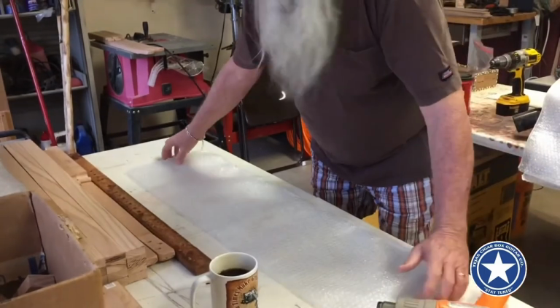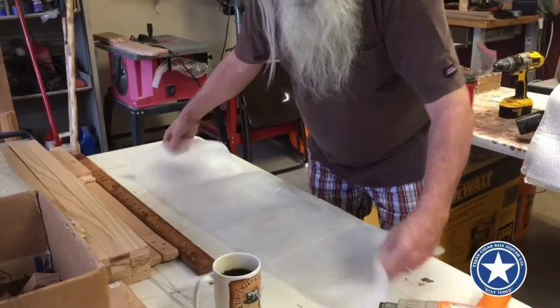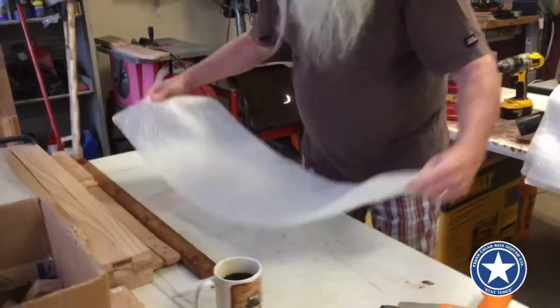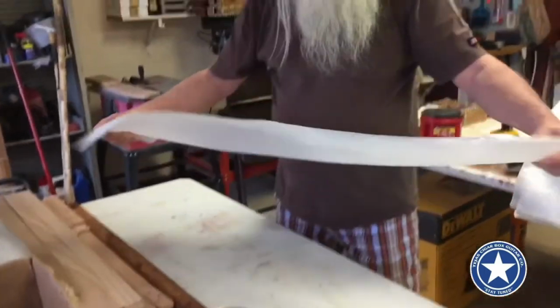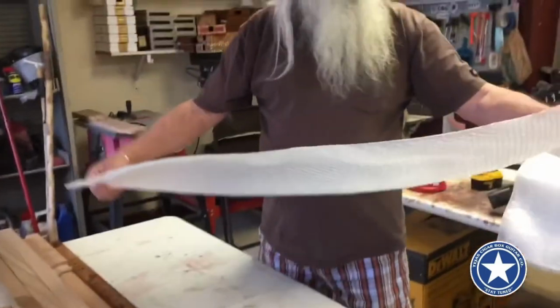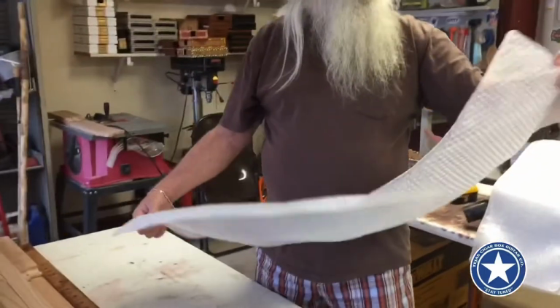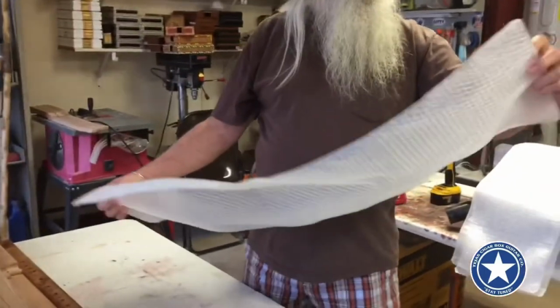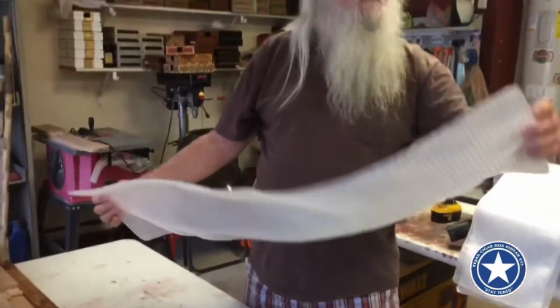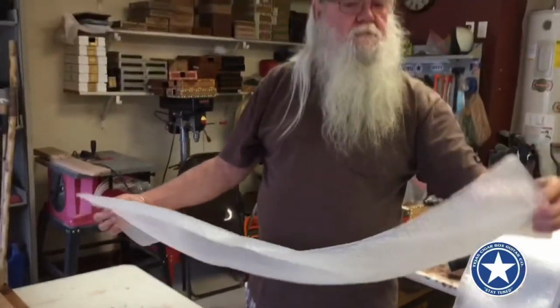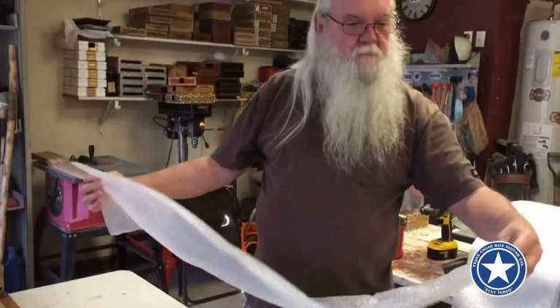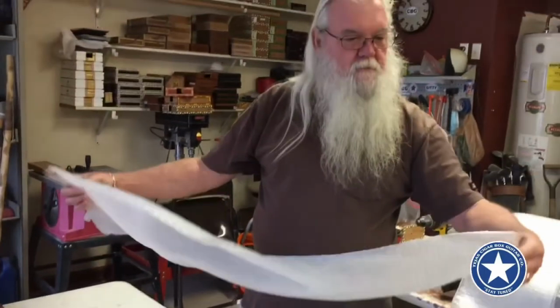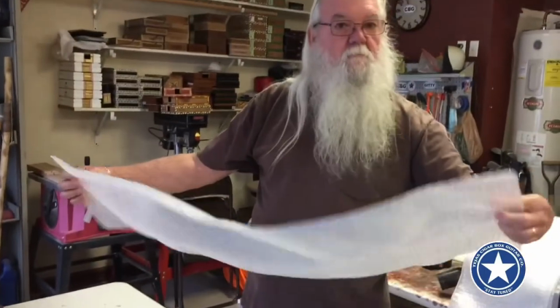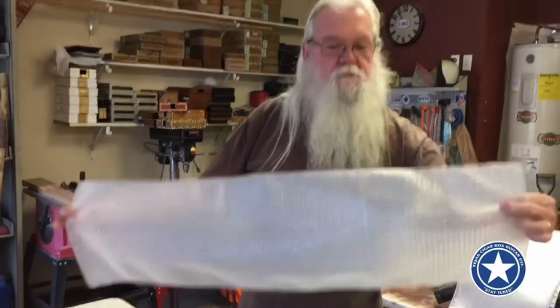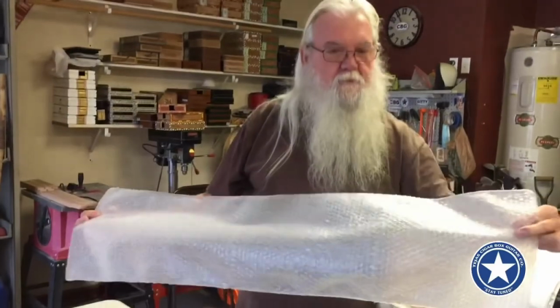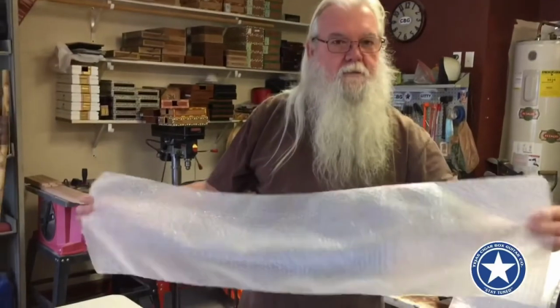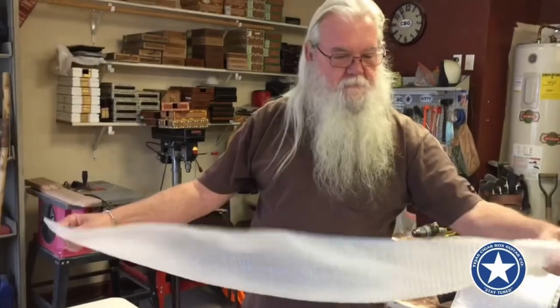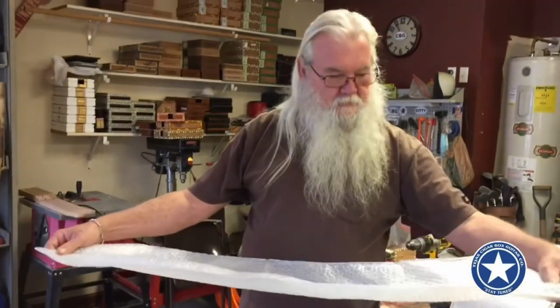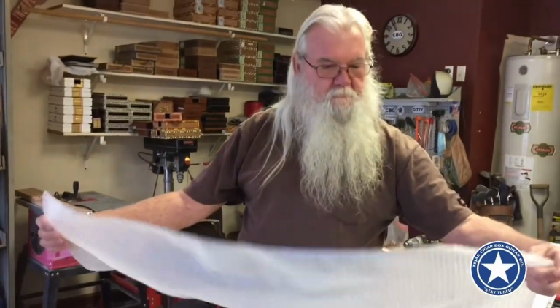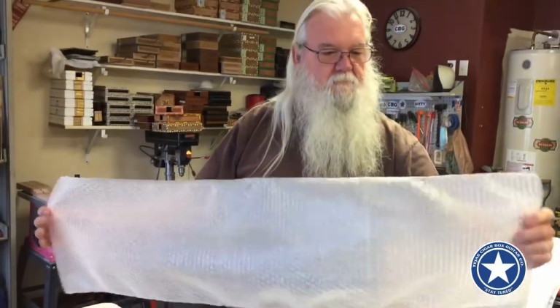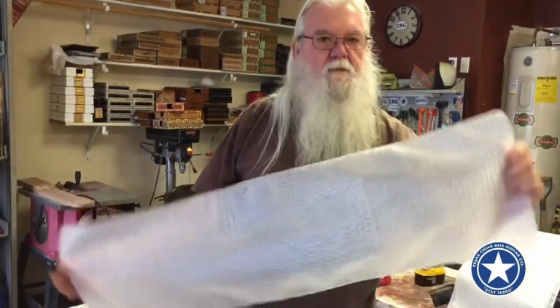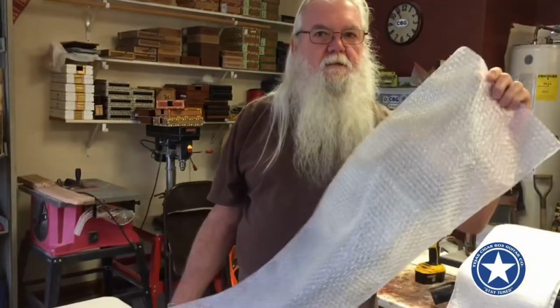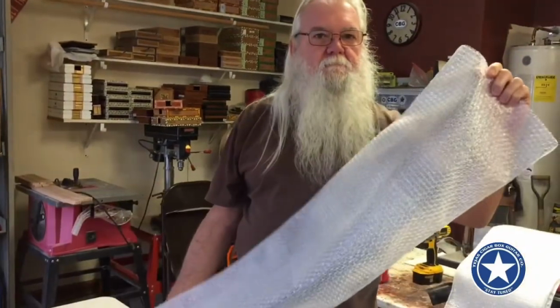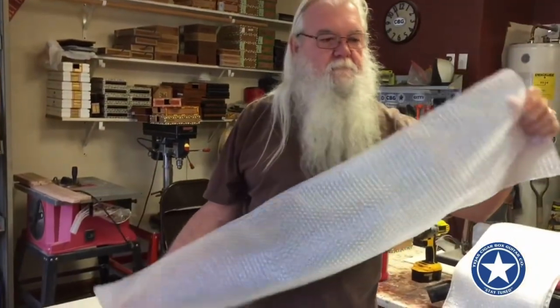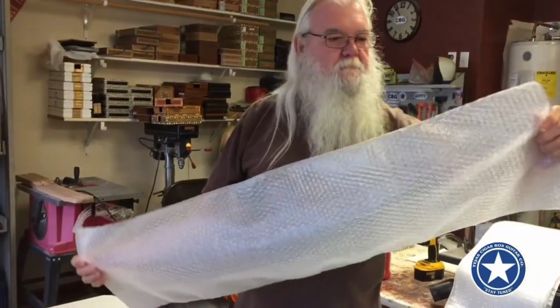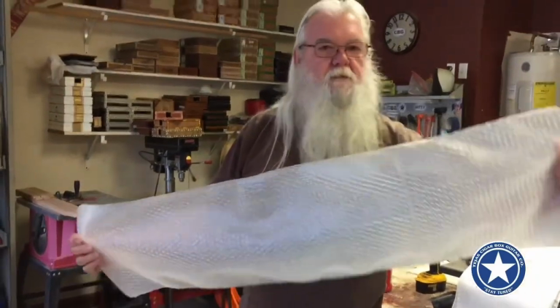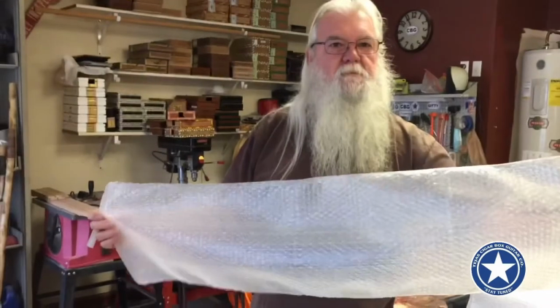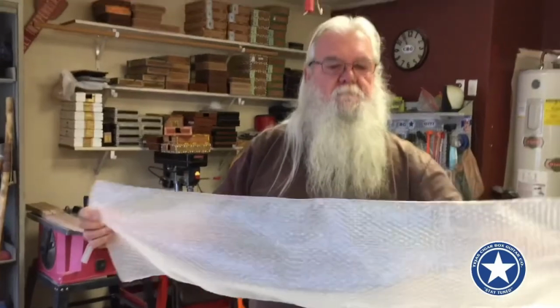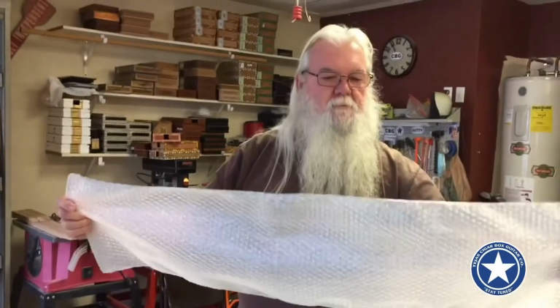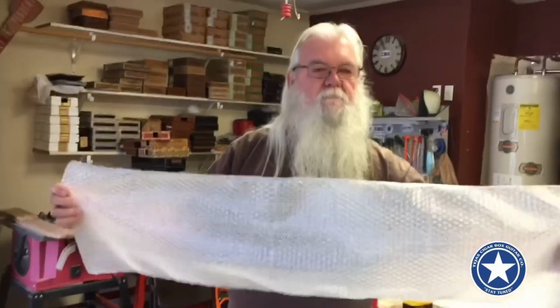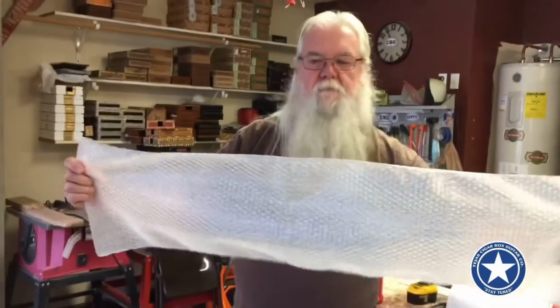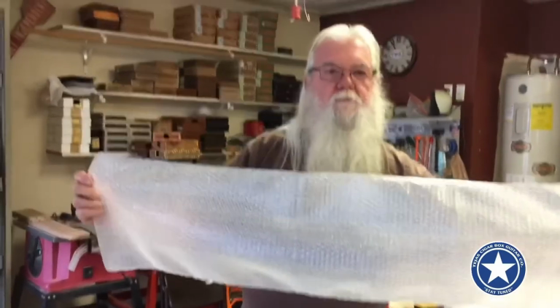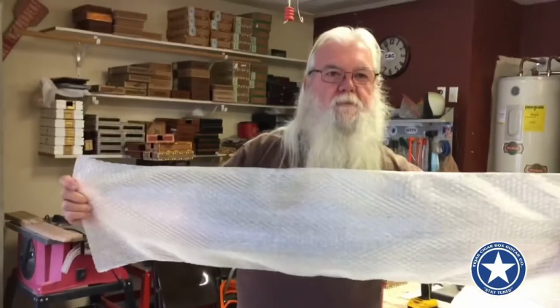And there you have it — a nice little shipping bag. I call them my little cheap gig bags. Hope that gives somebody an idea. You guys be safe, be careful, god bless, thank you.